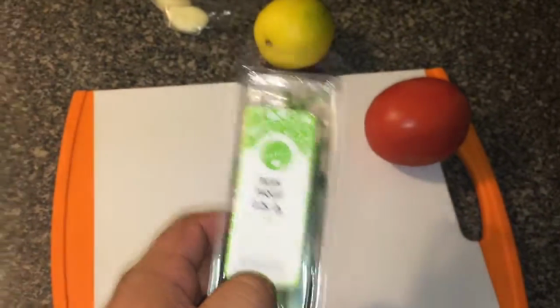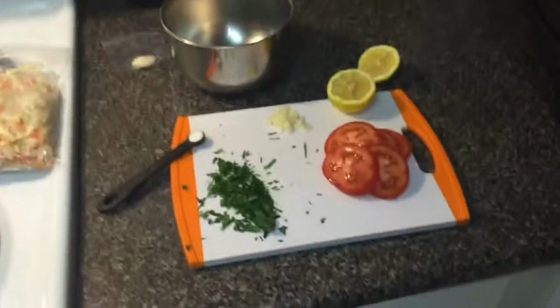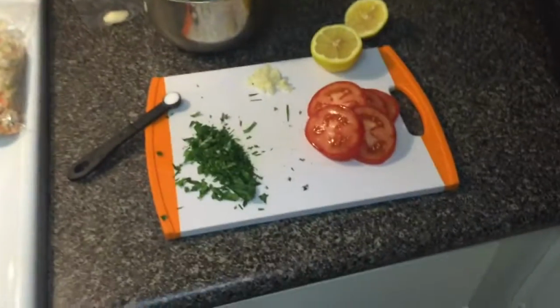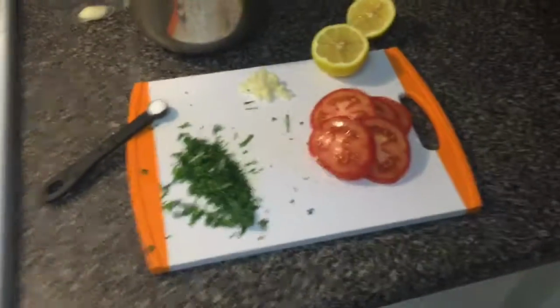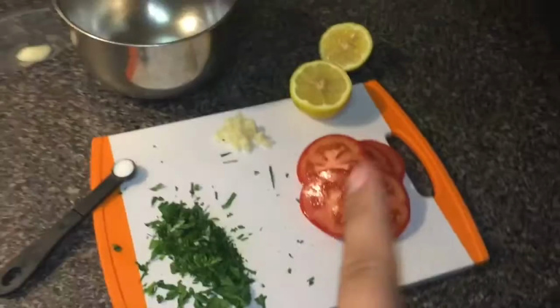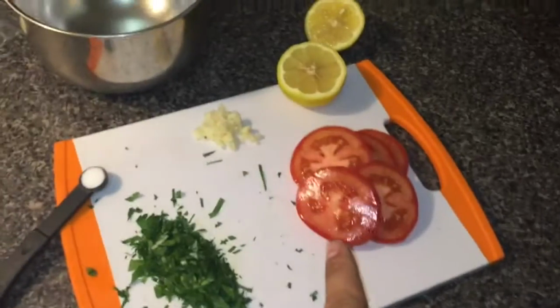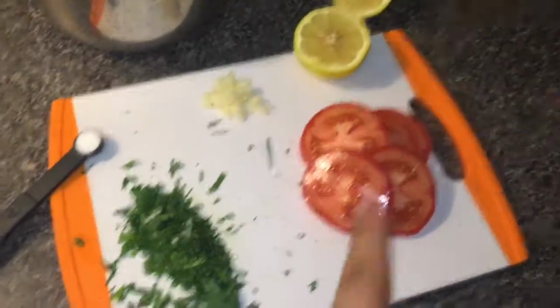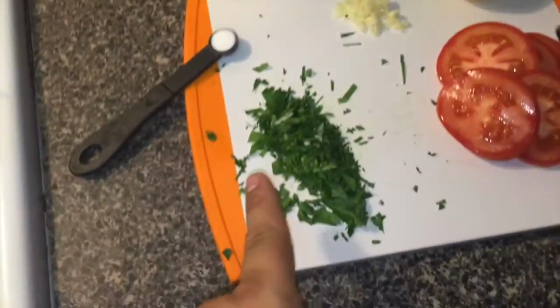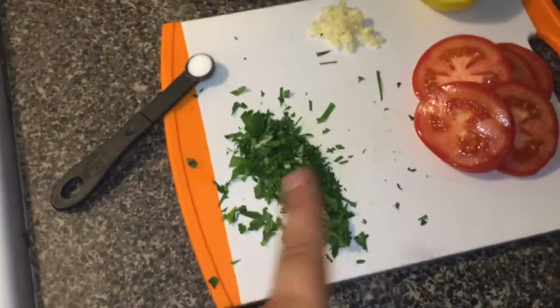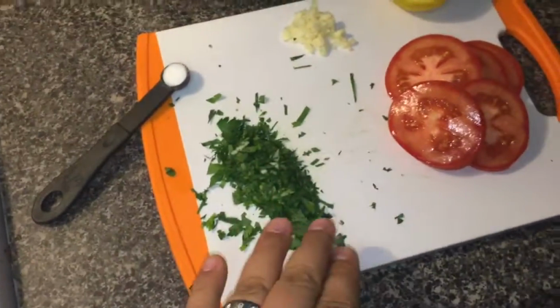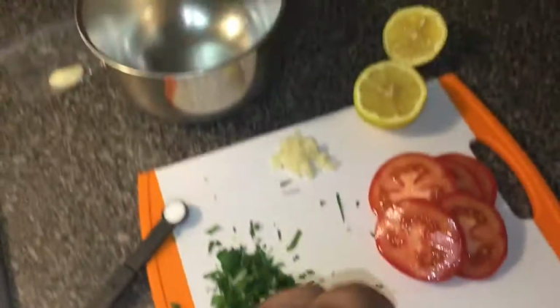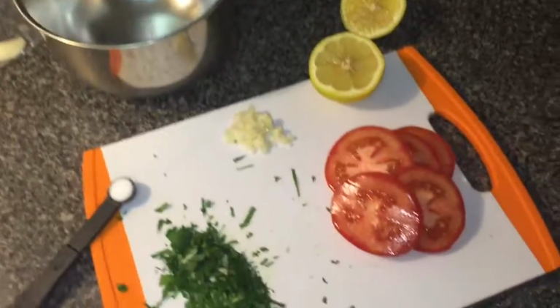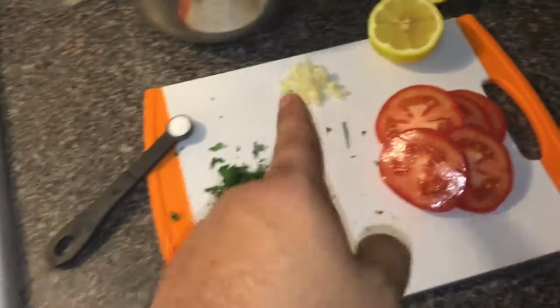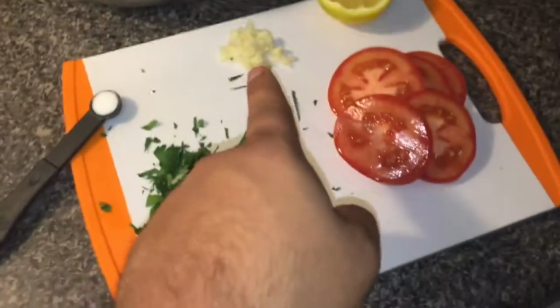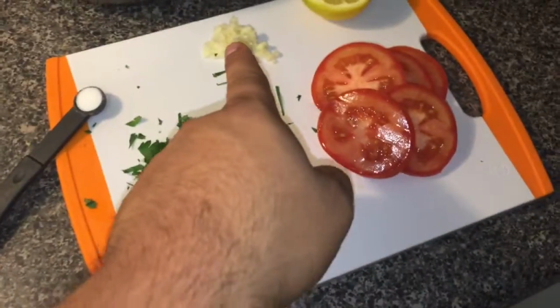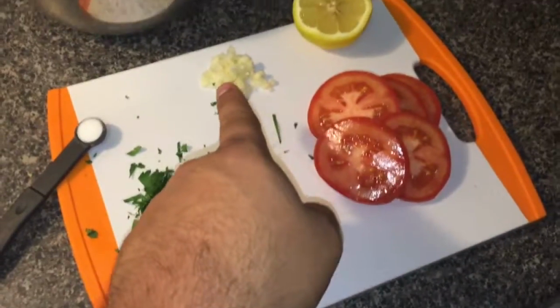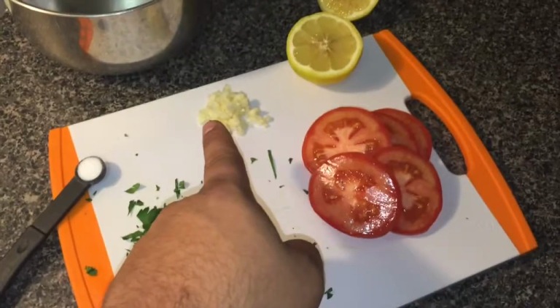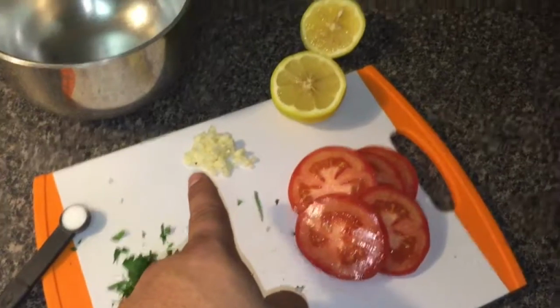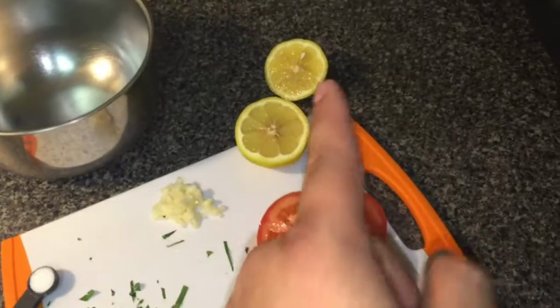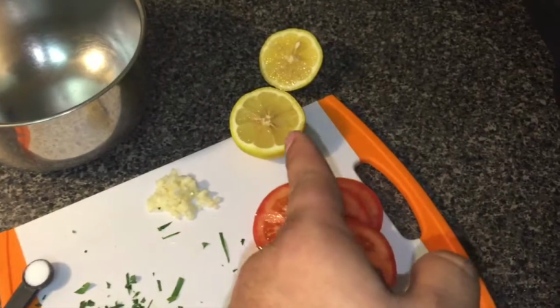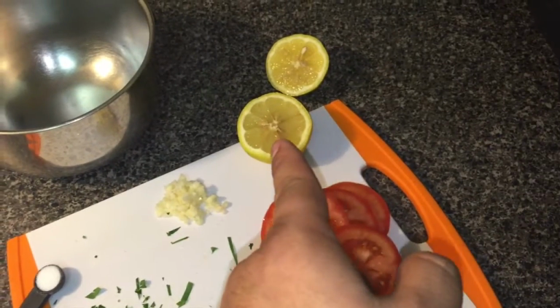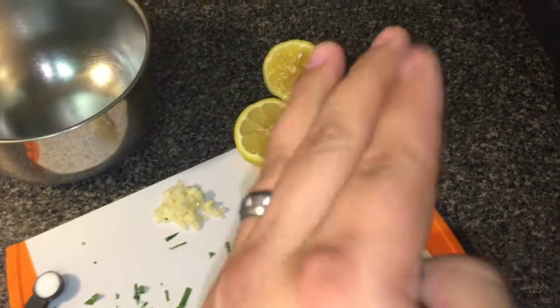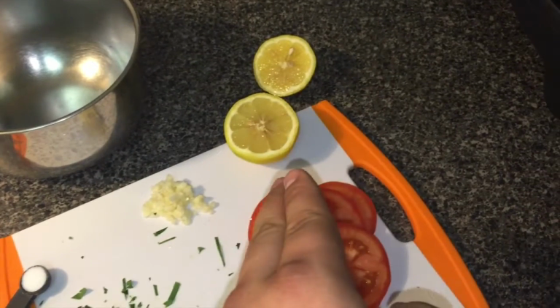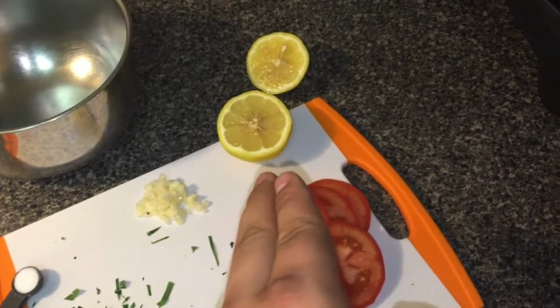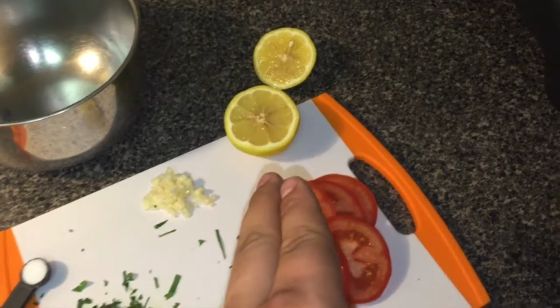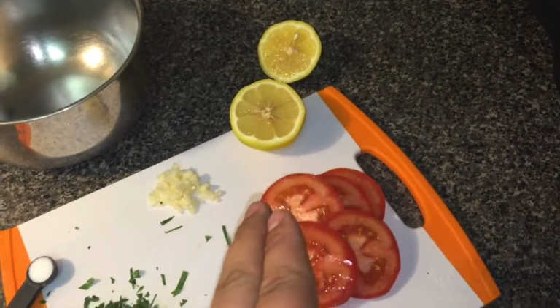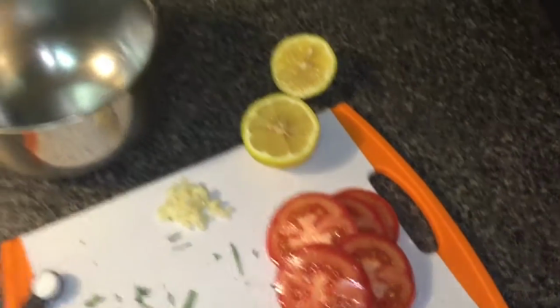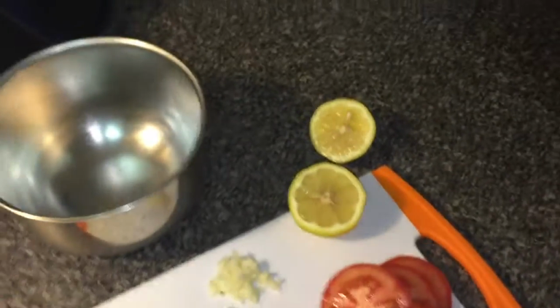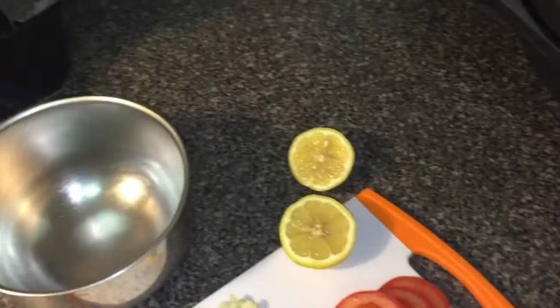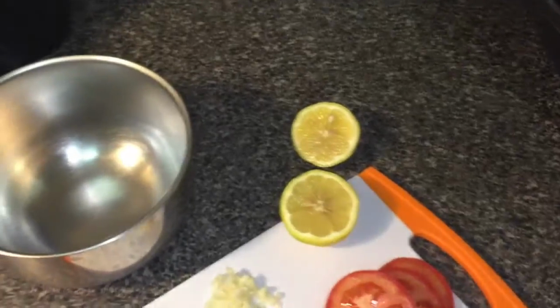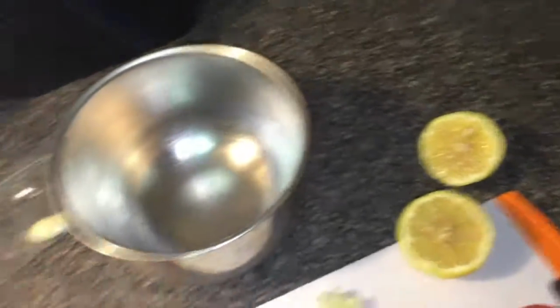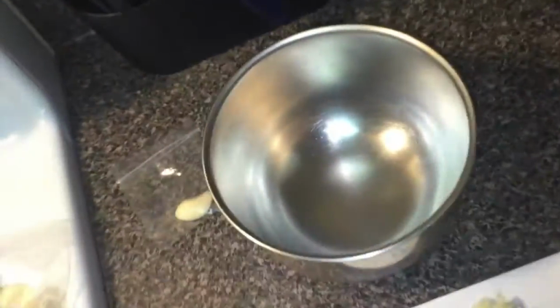I already rounded the tomatoes, cut the parsley, grated the garlic, zested and sliced the lemon. Now we are going to make the coleslaw.